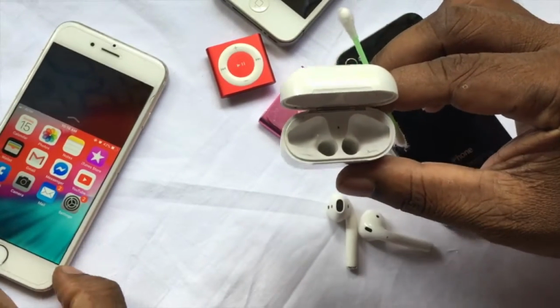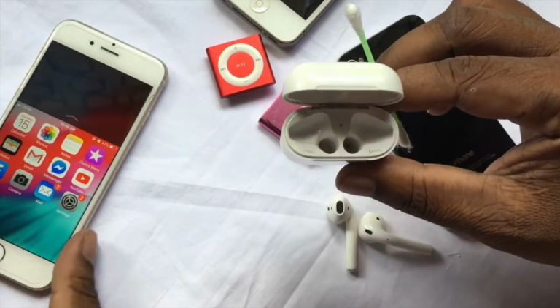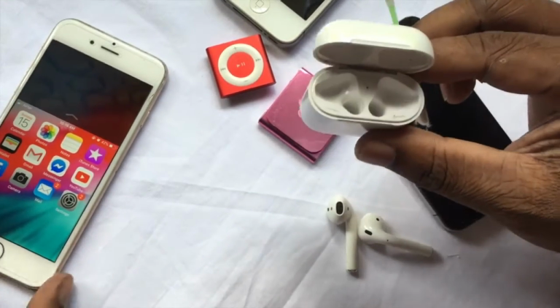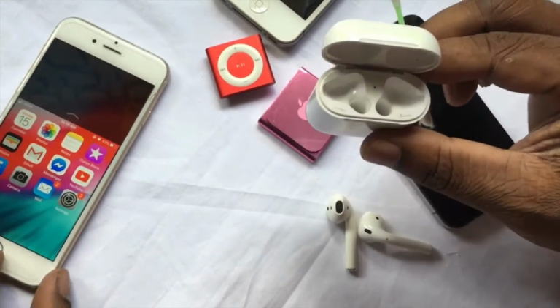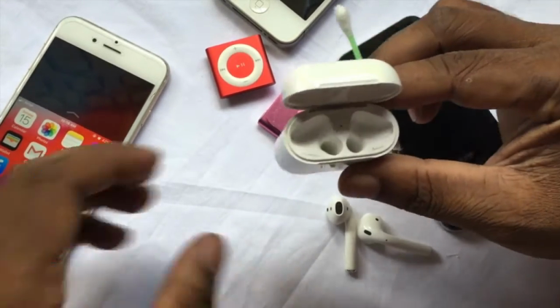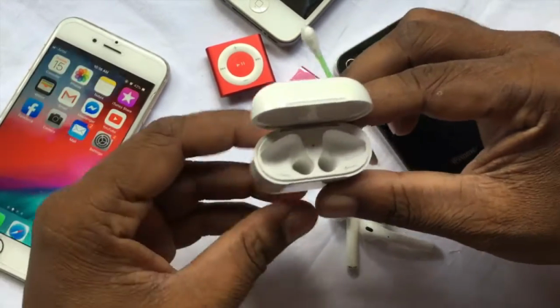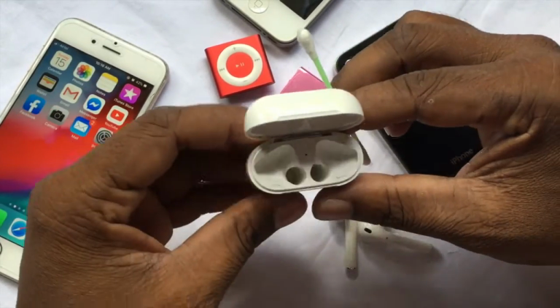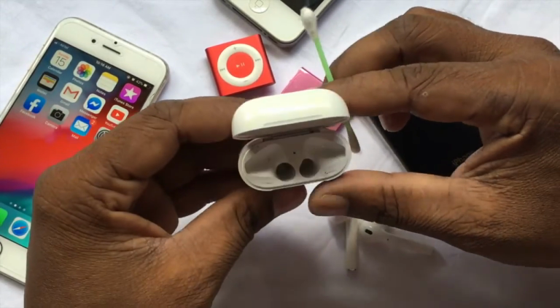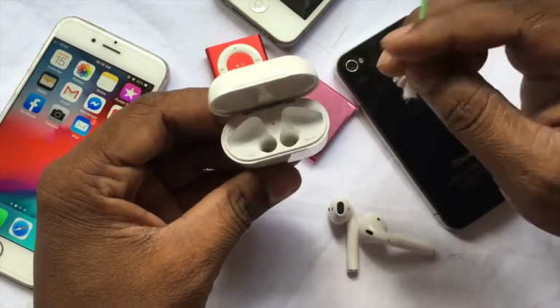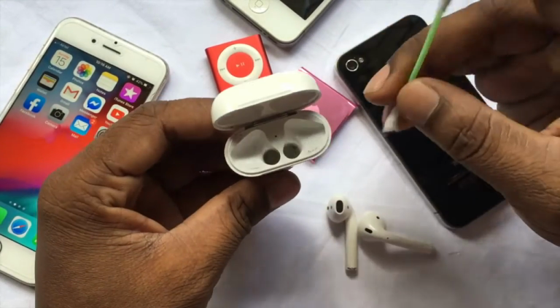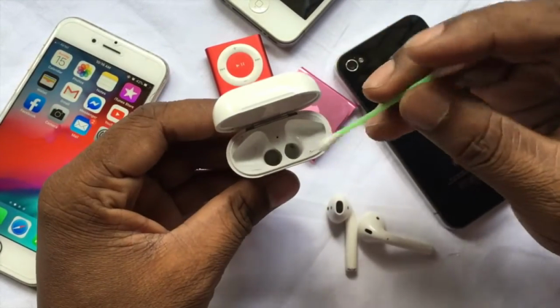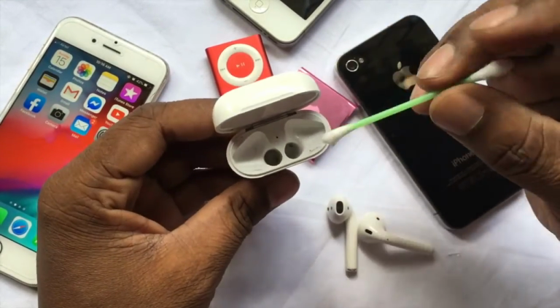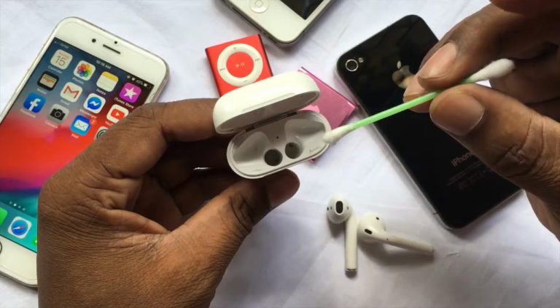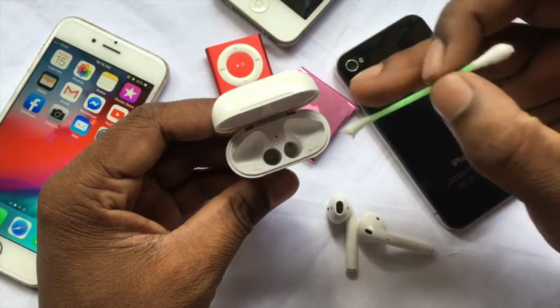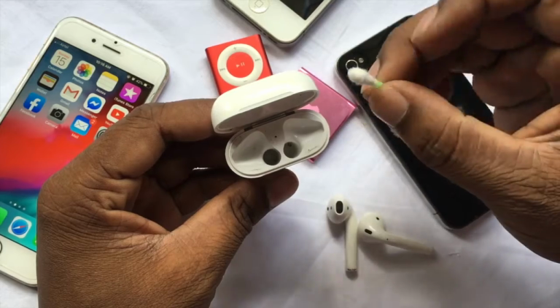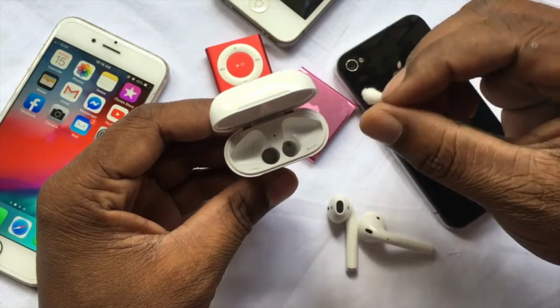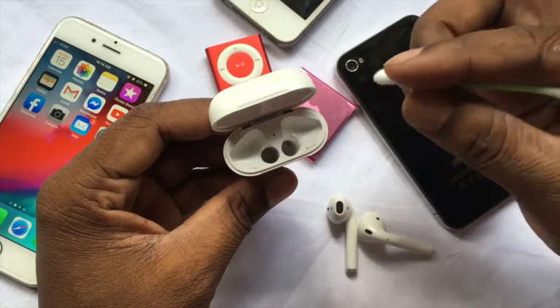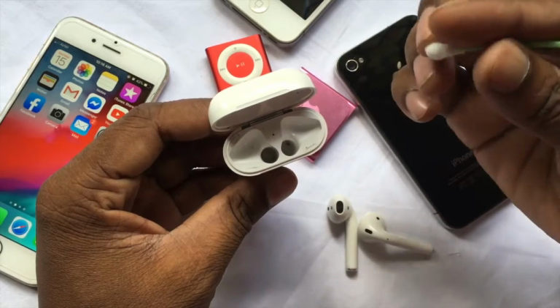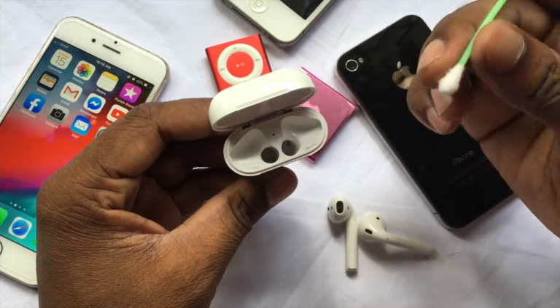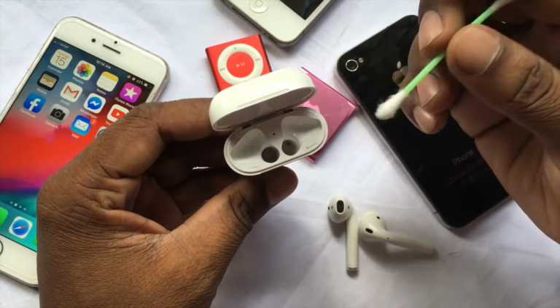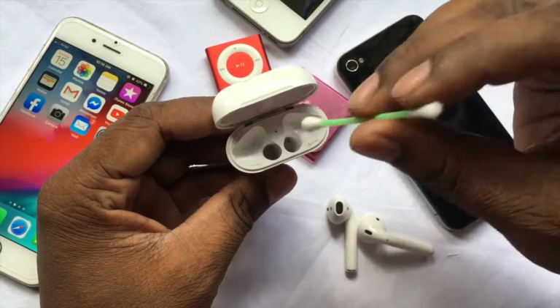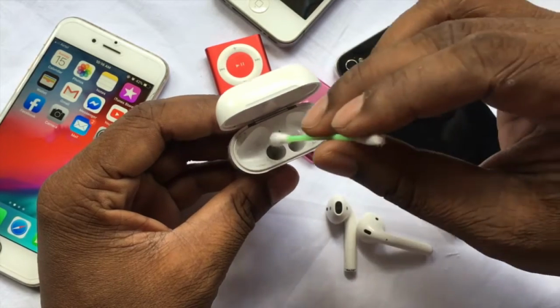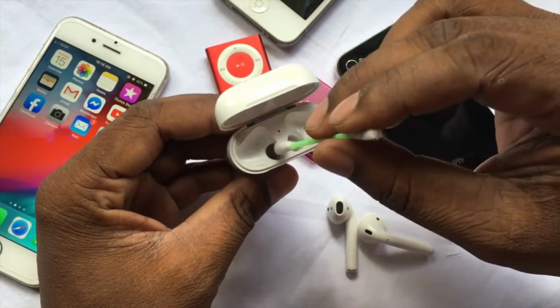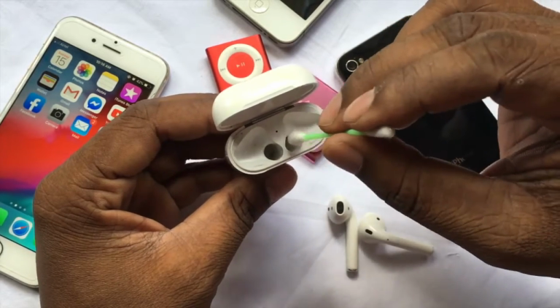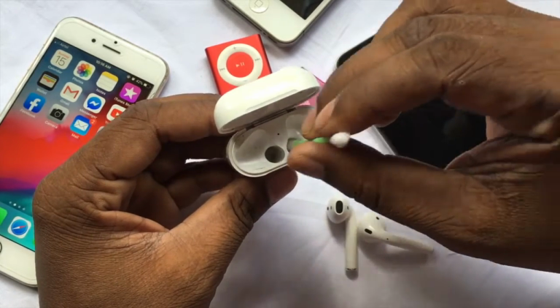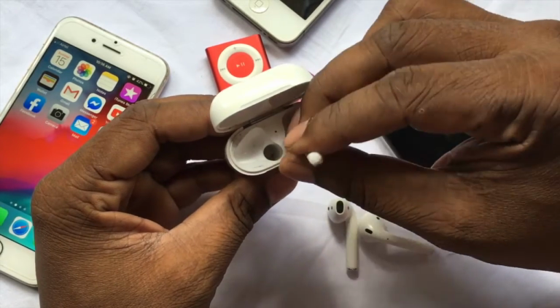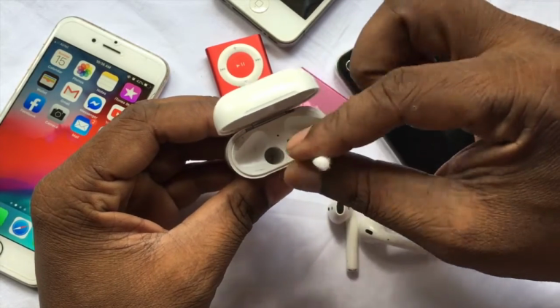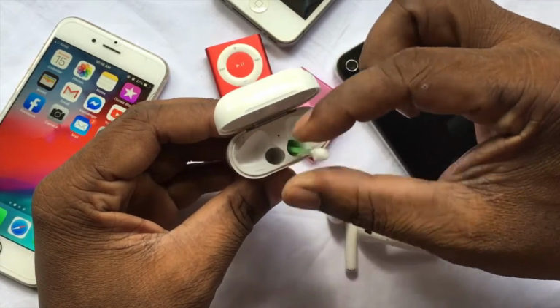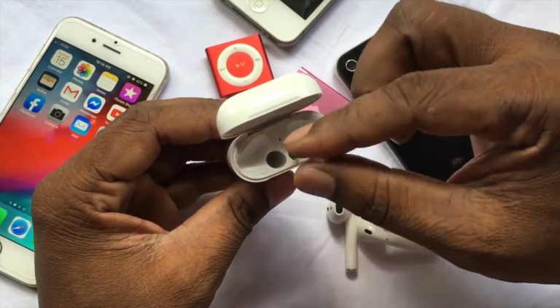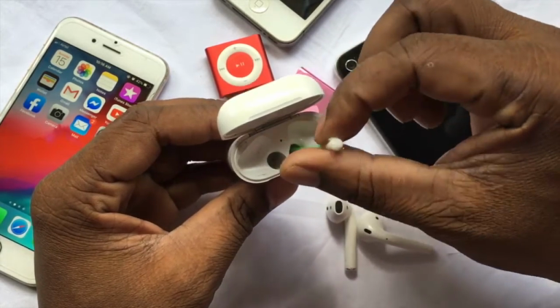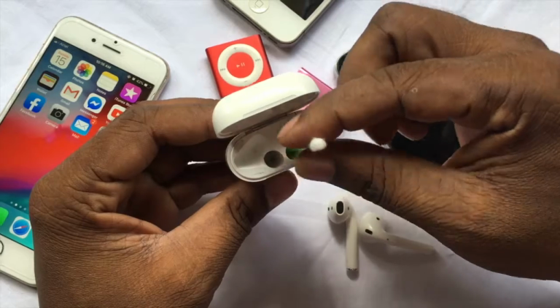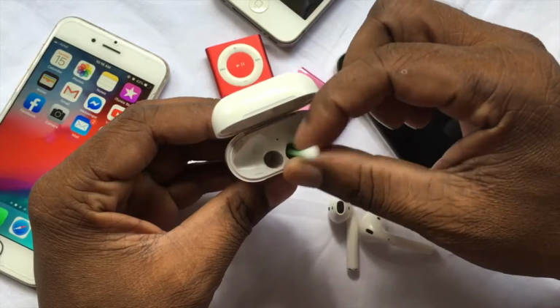An airbud is the best thing to clean the AirPods case. Put the airbud inside the AirPods case and slowly and carefully rotate it.